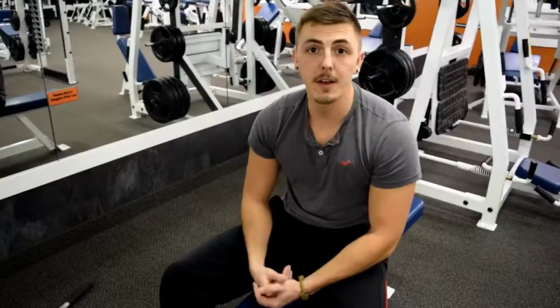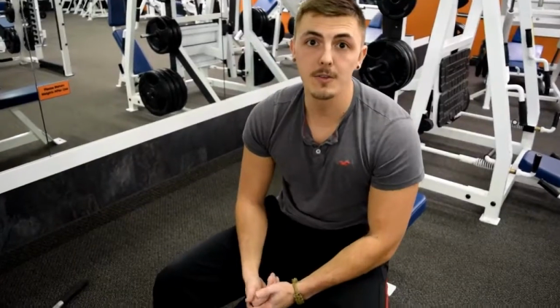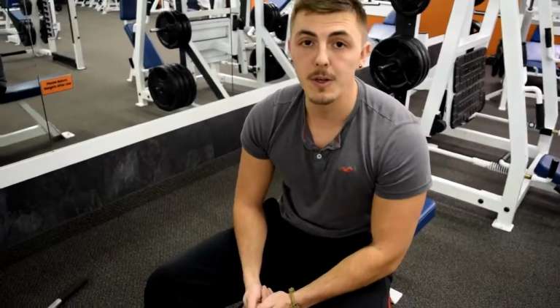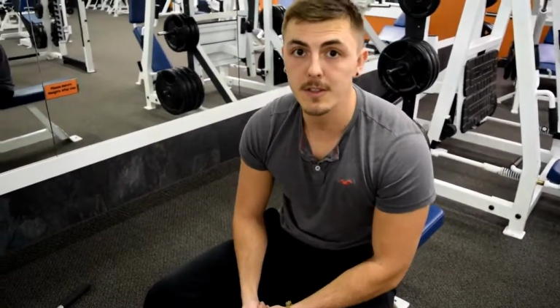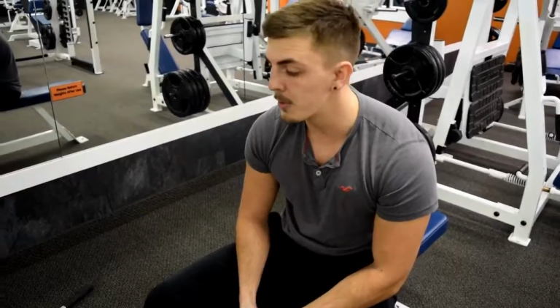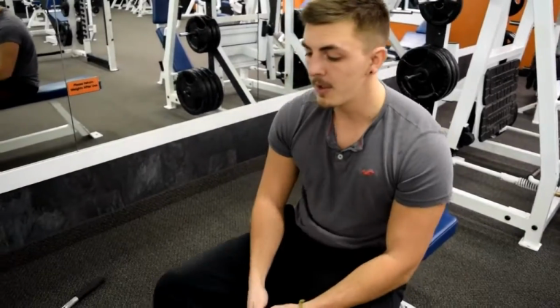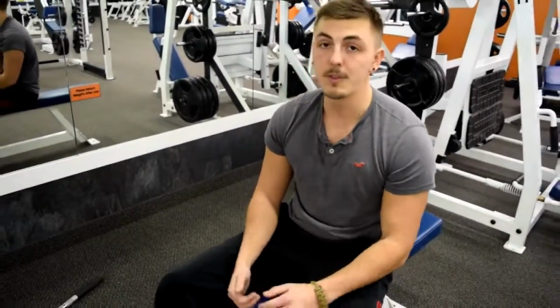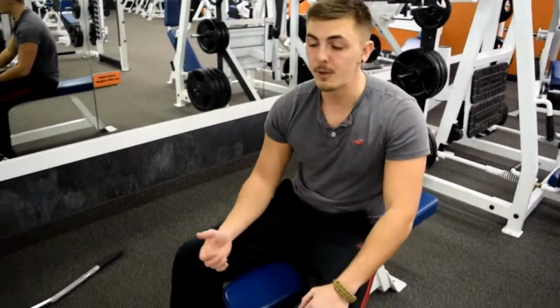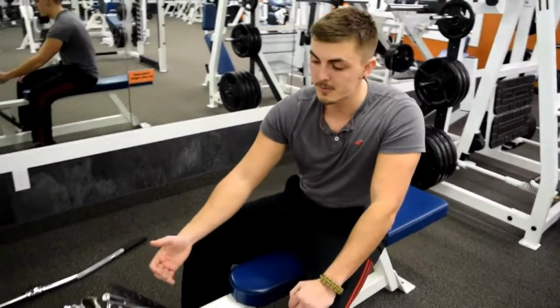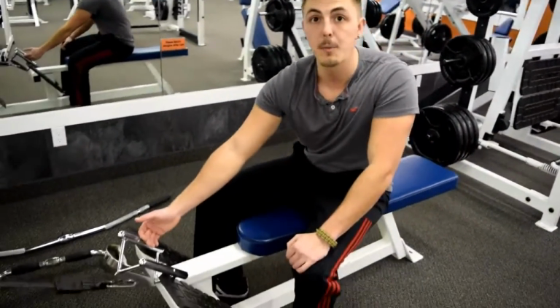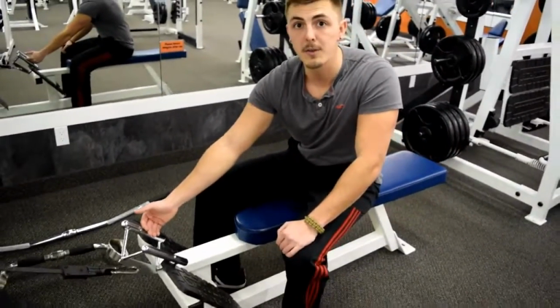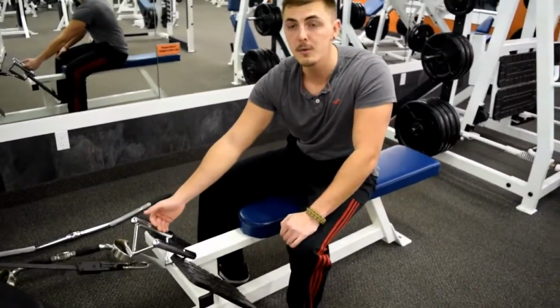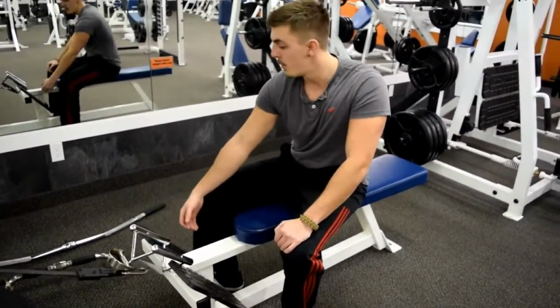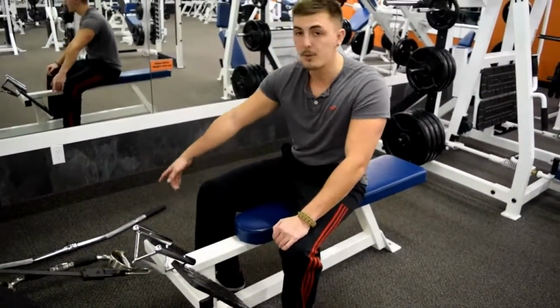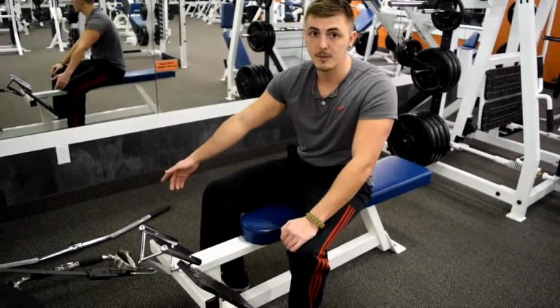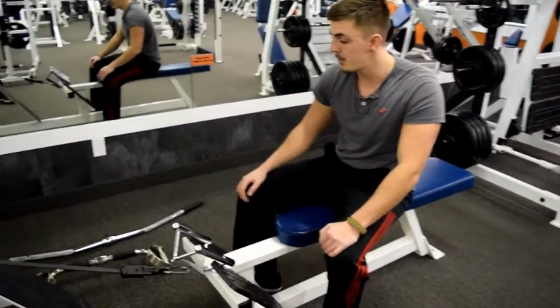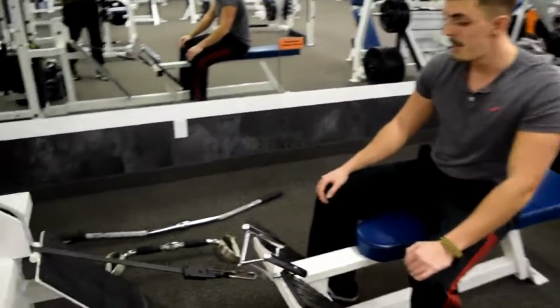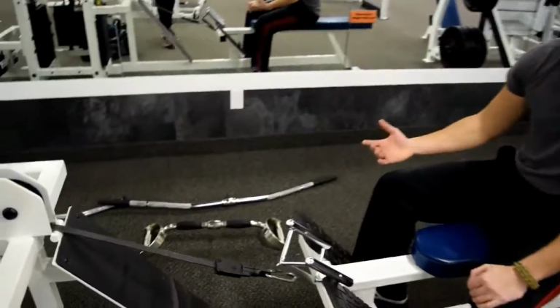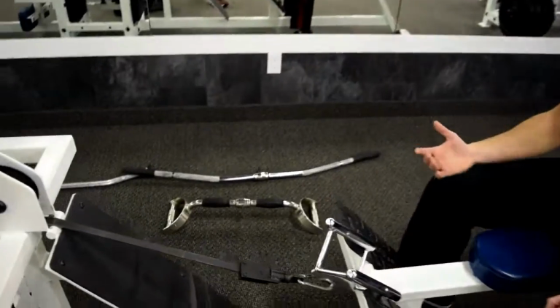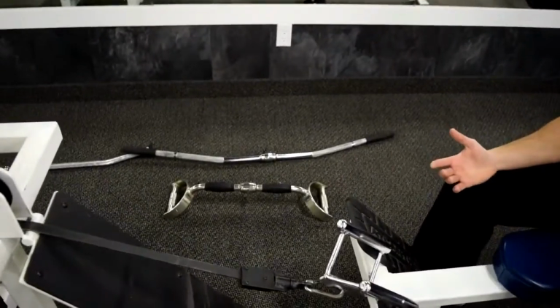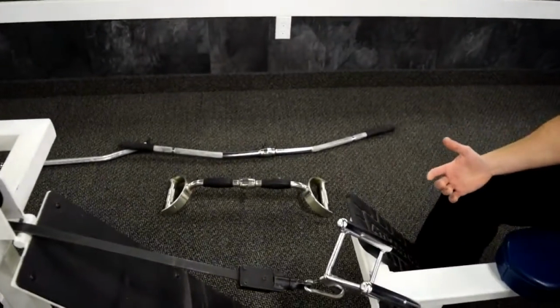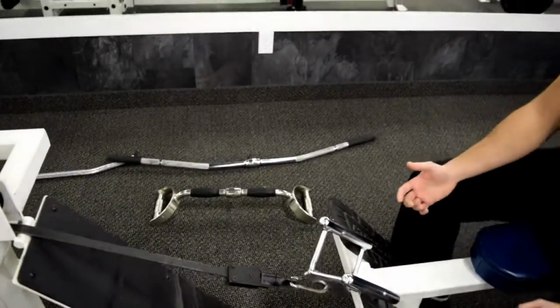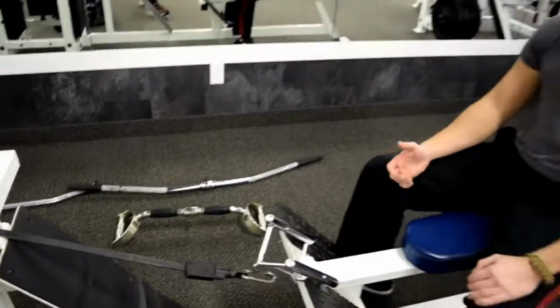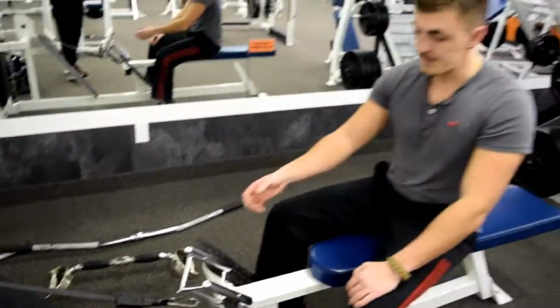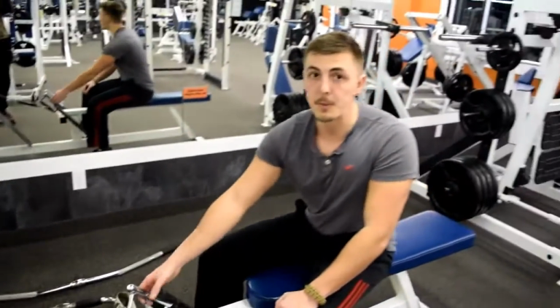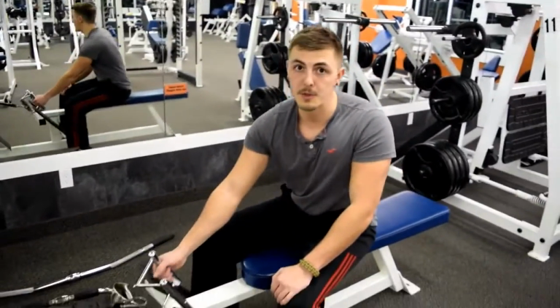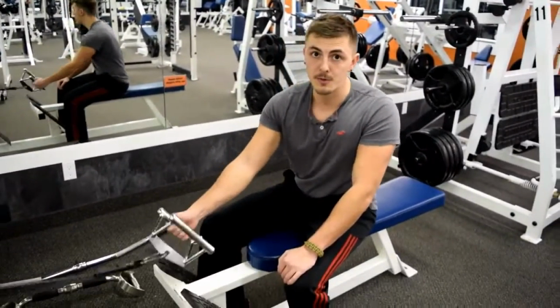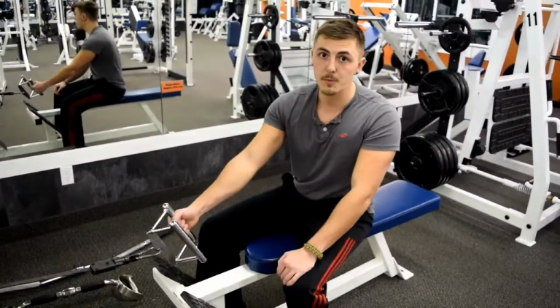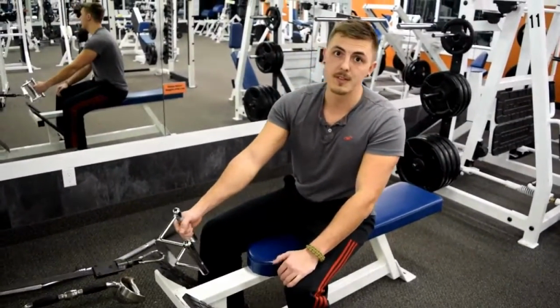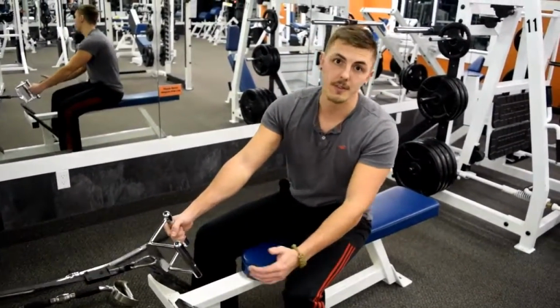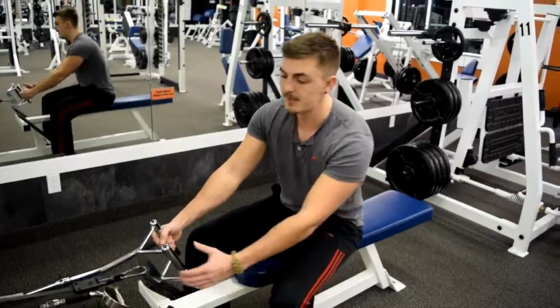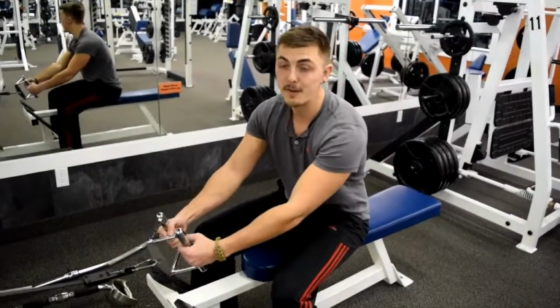The next exercise I'm going to show you guys is seated cable row. There's different variations as far as the type of handle you can use. We have a couple here just for example — they're all going to hit the back a little bit differently. But for this purpose, I'm going to show you the closed grip one, which is essentially the easiest and my favorite.